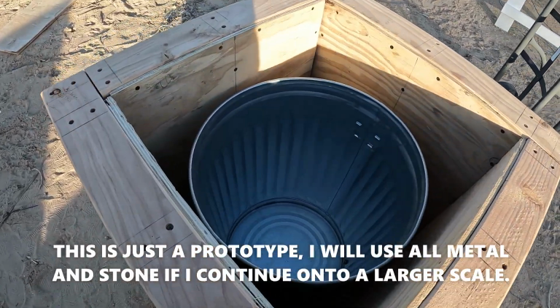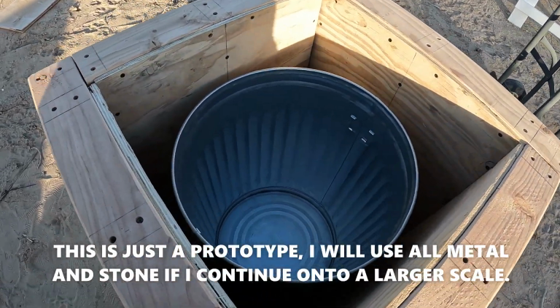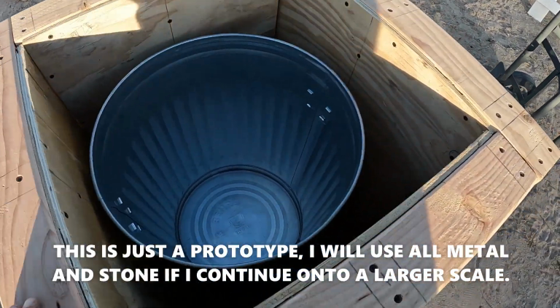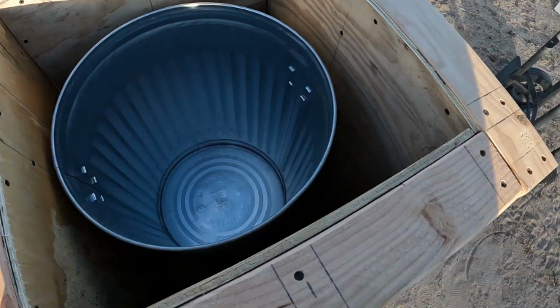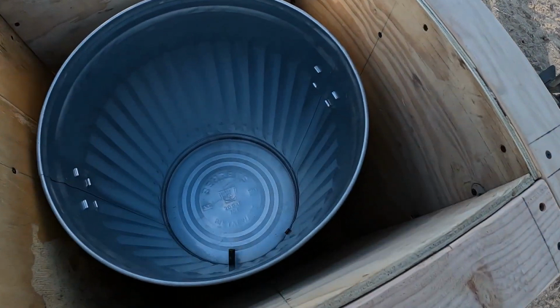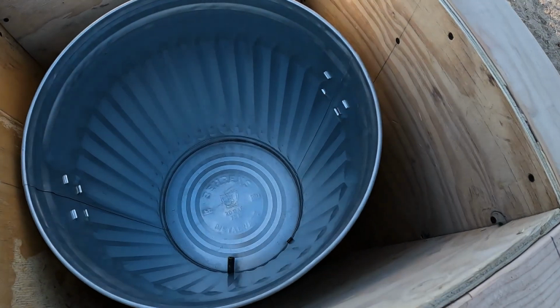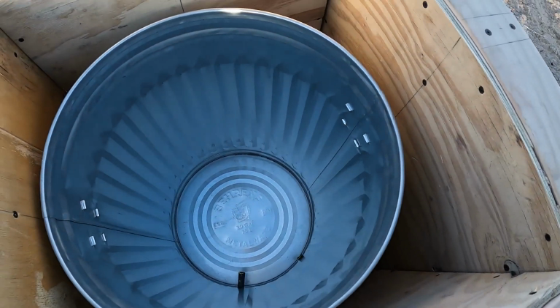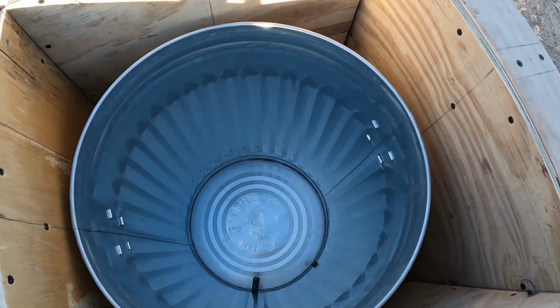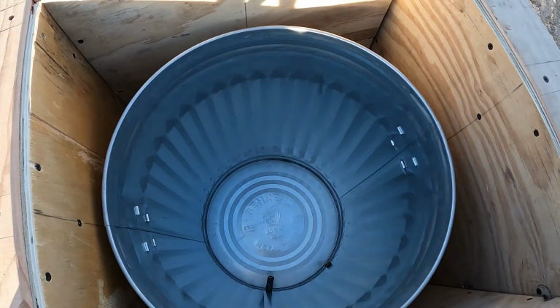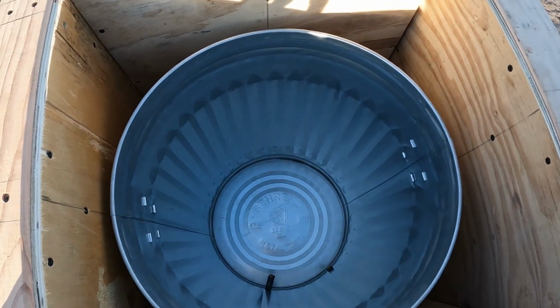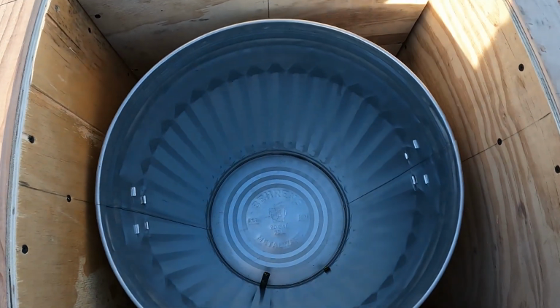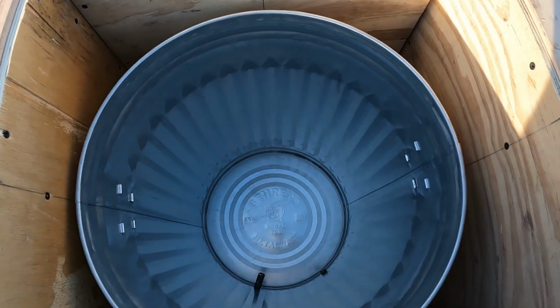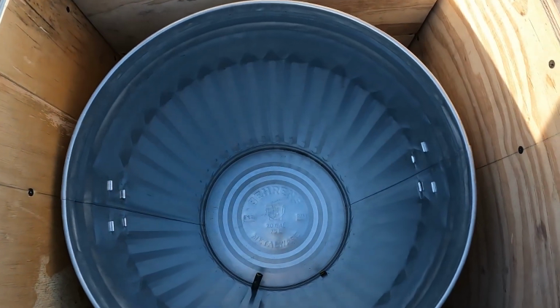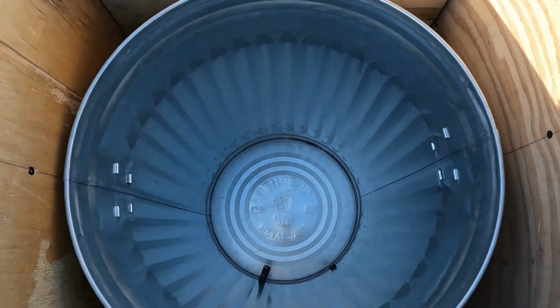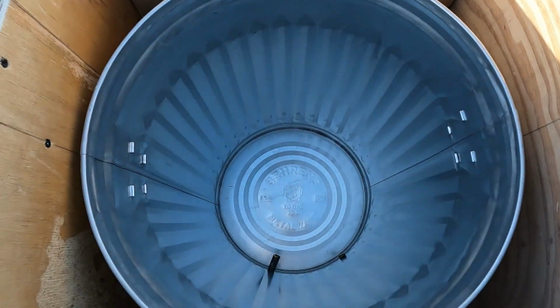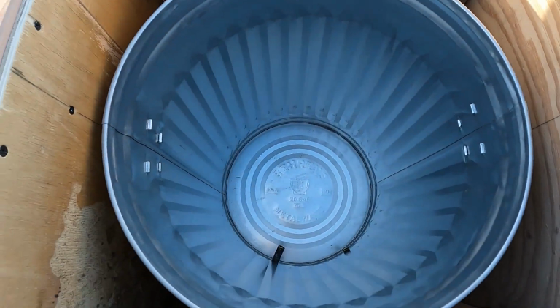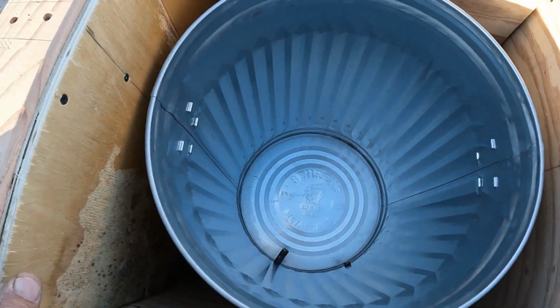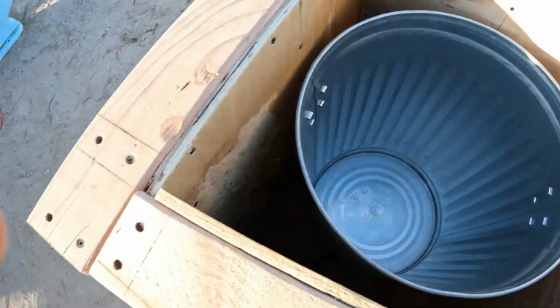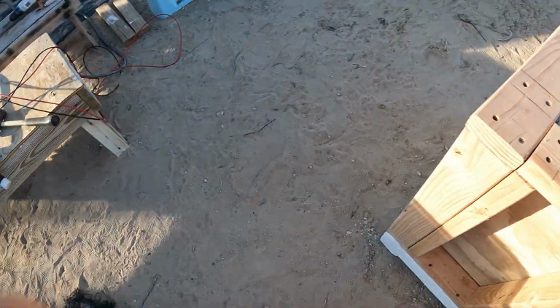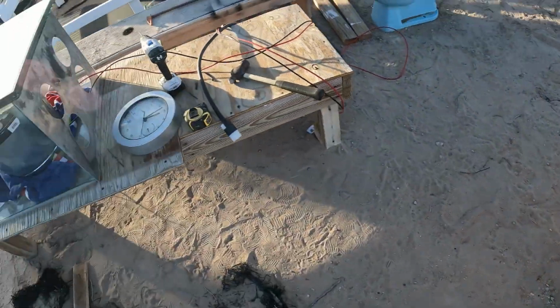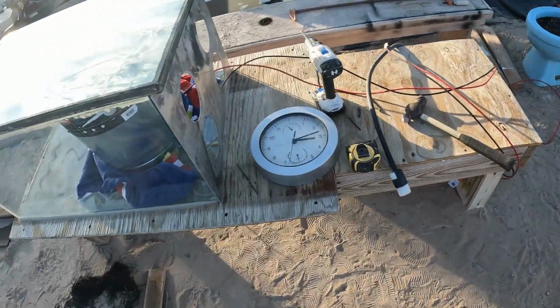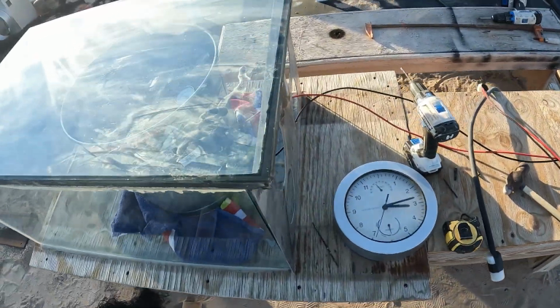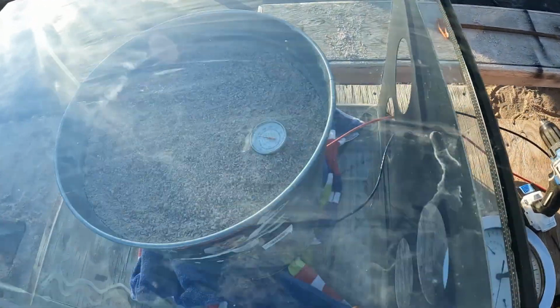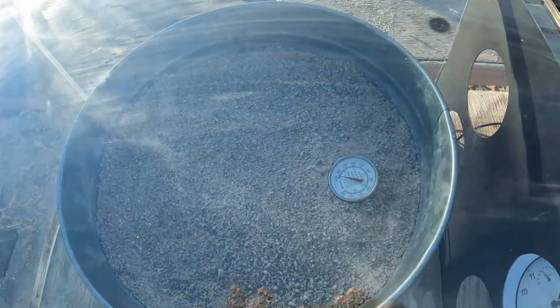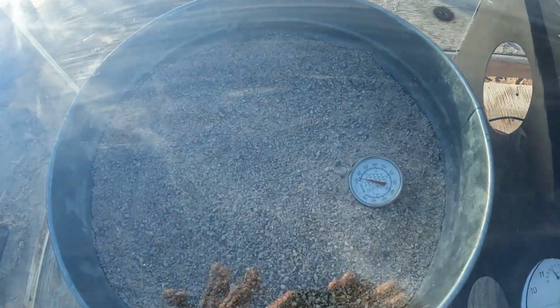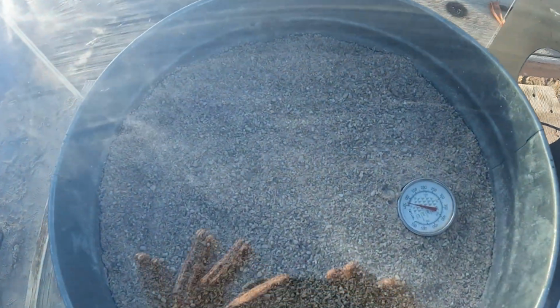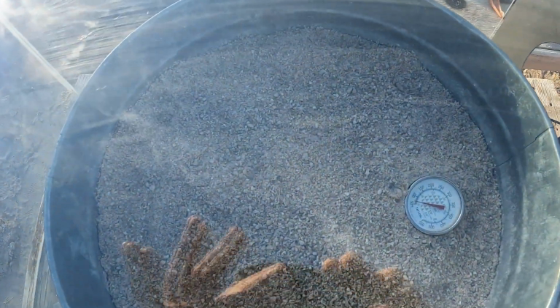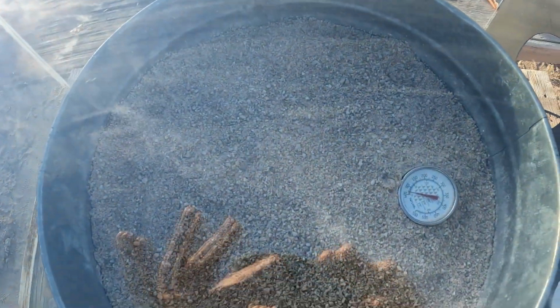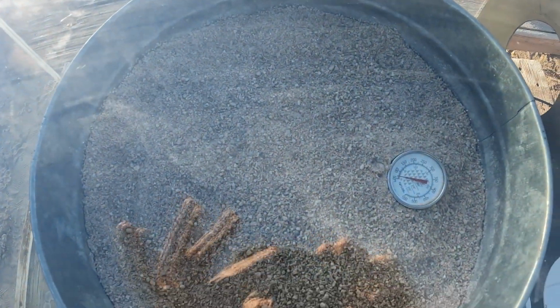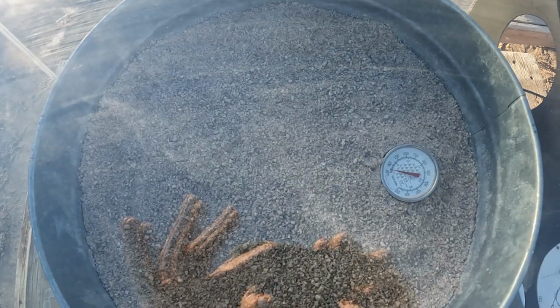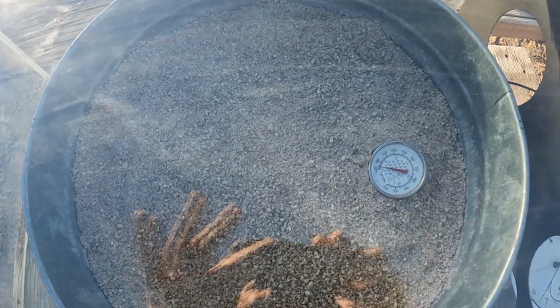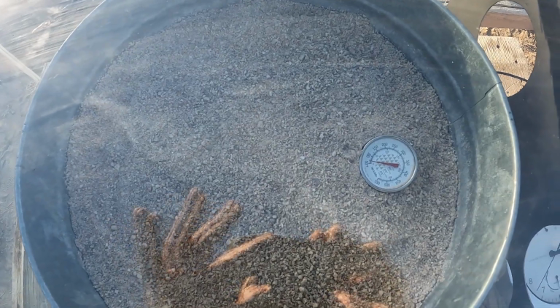This is an update. This will be the outer can, and then this heat can will go in the center, as I showed in the previous video.